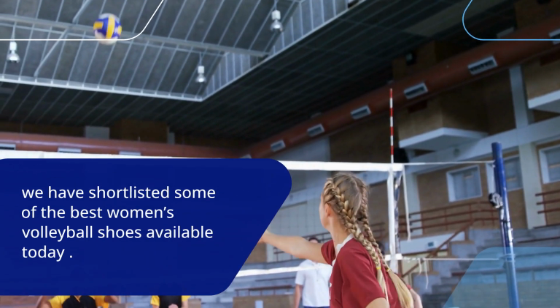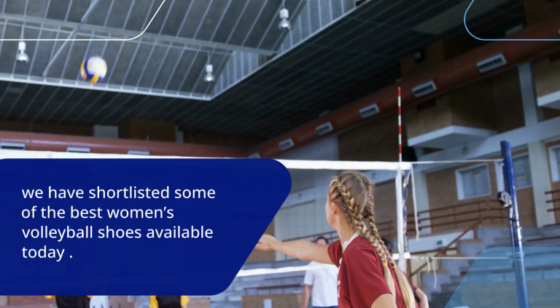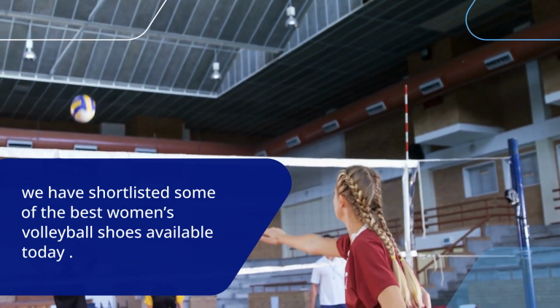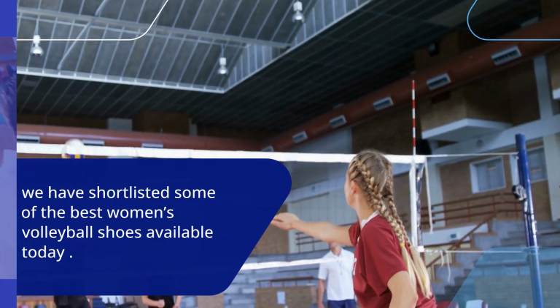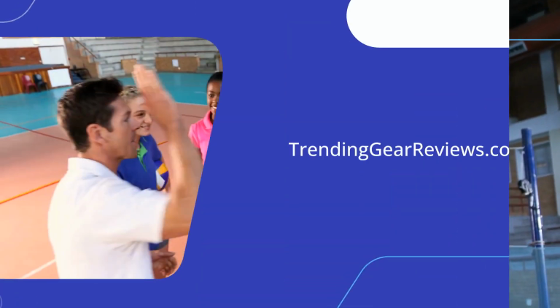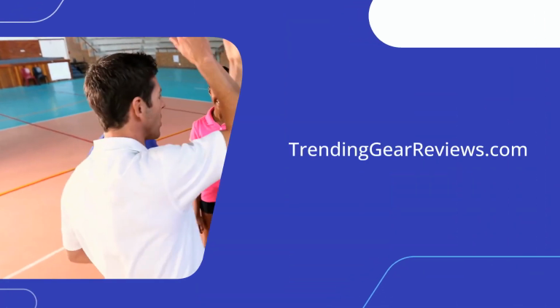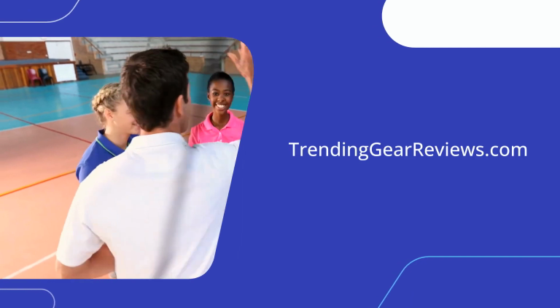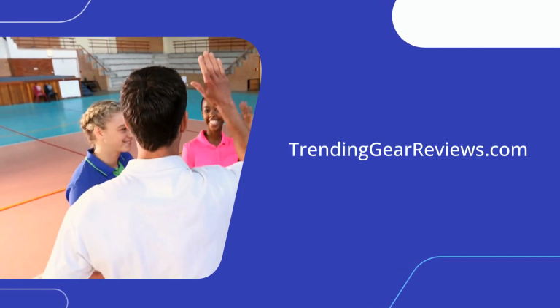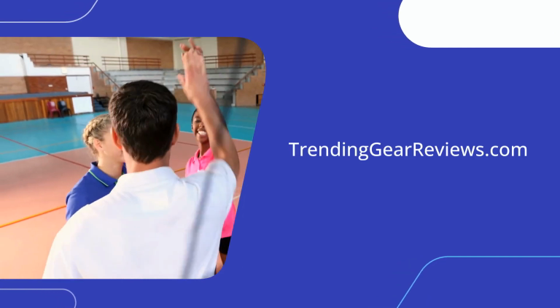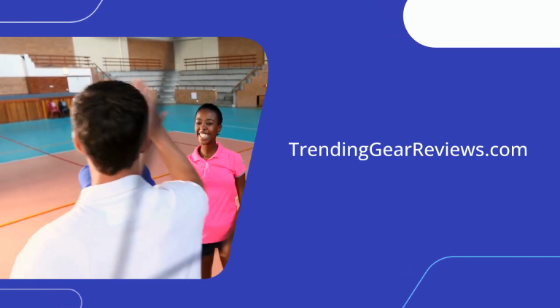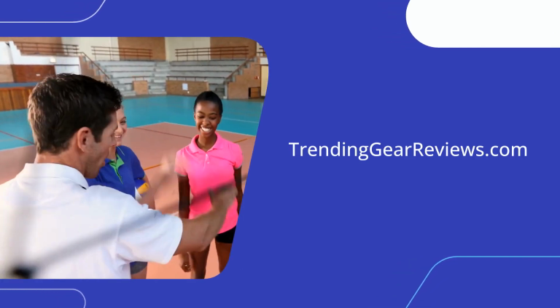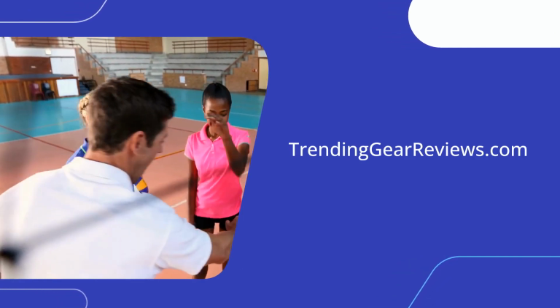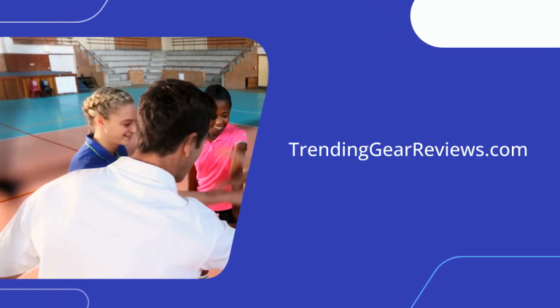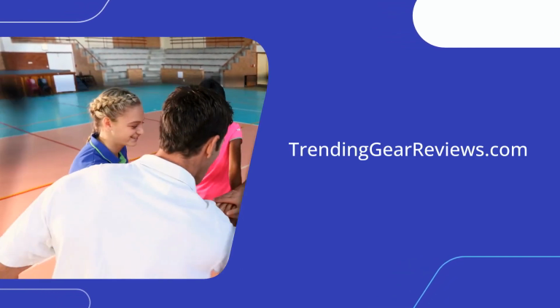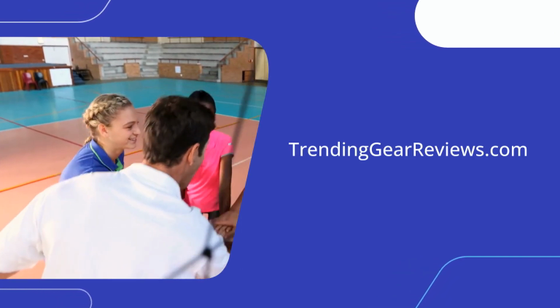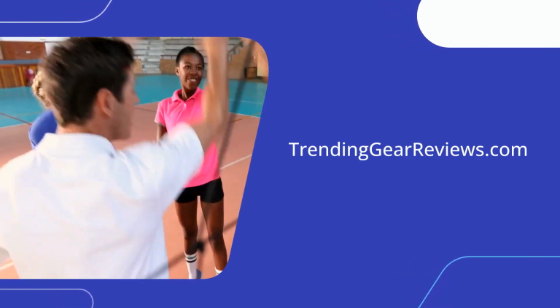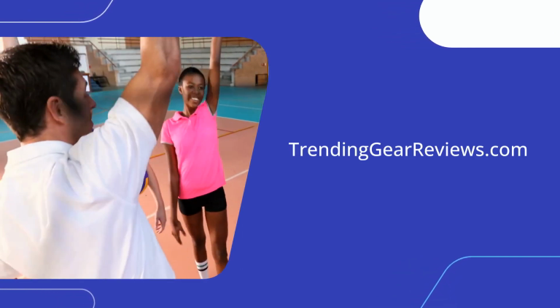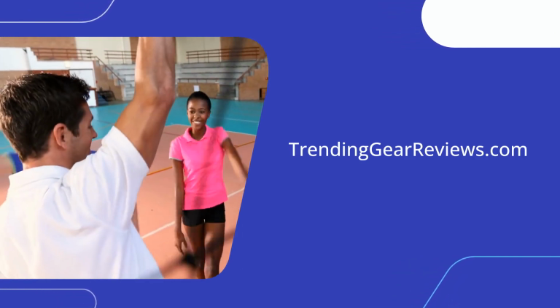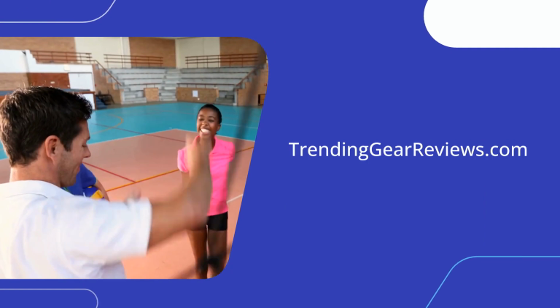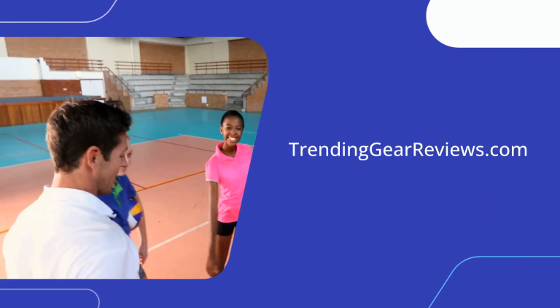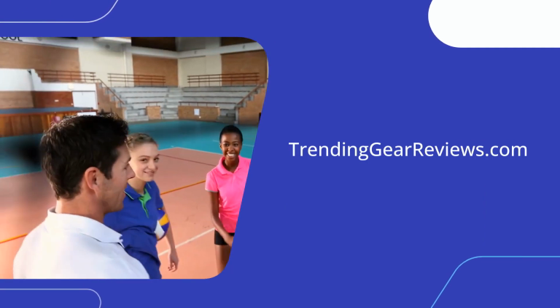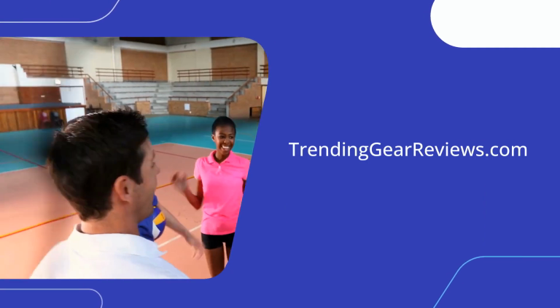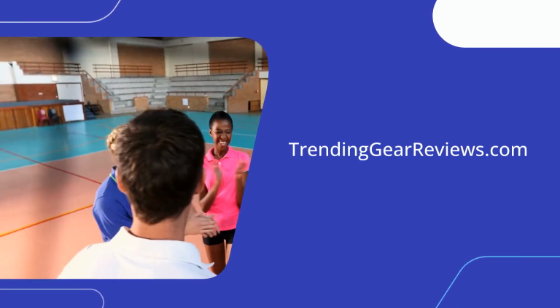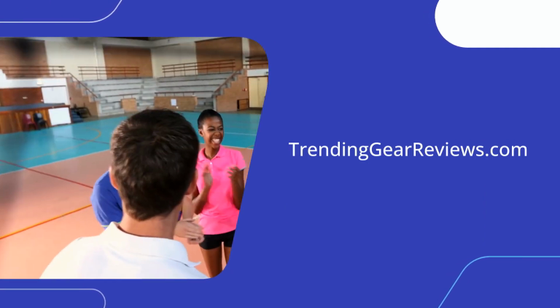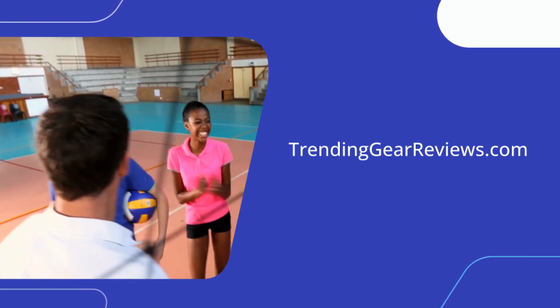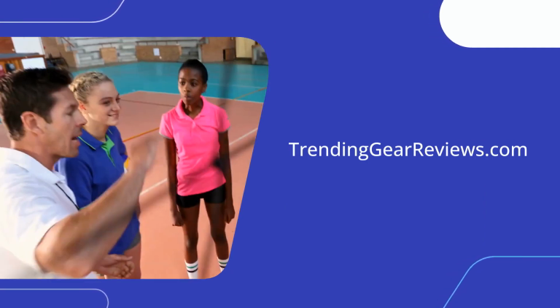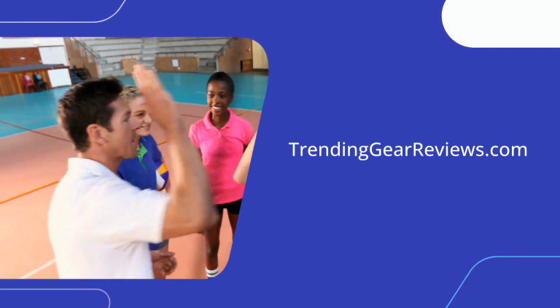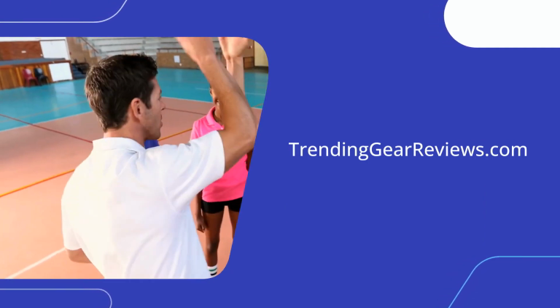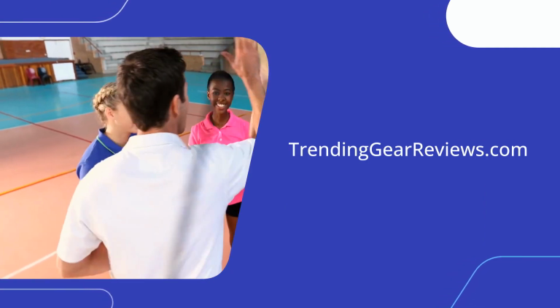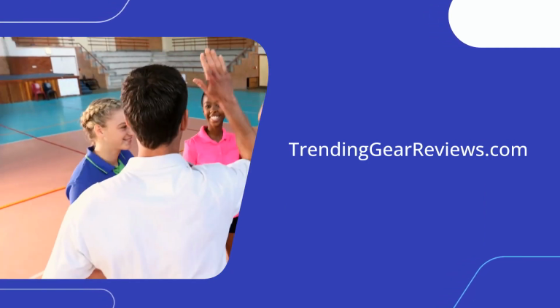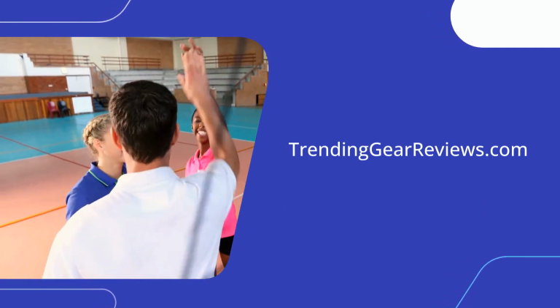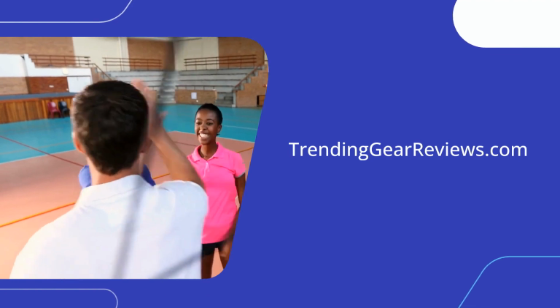Now get out there and dominate the court like never before. Thanks for viewing this Trending Gear Reviews video and make sure to check out our website TrendingGearReviews.com for more product reviews you're looking for.